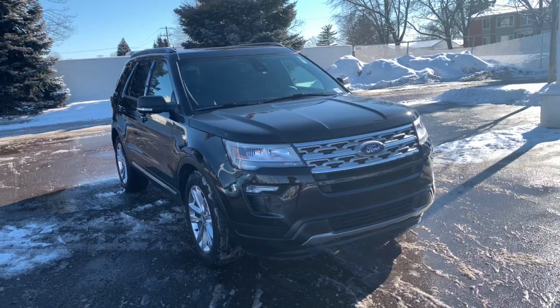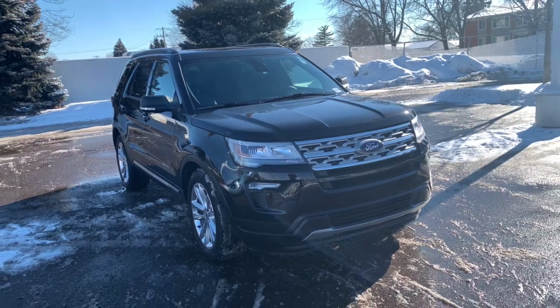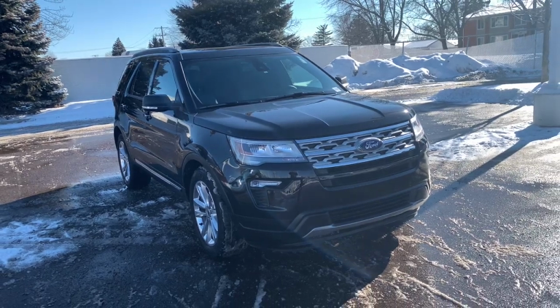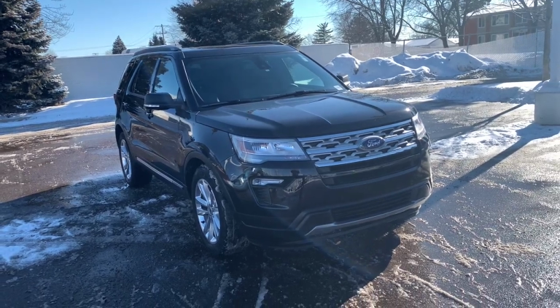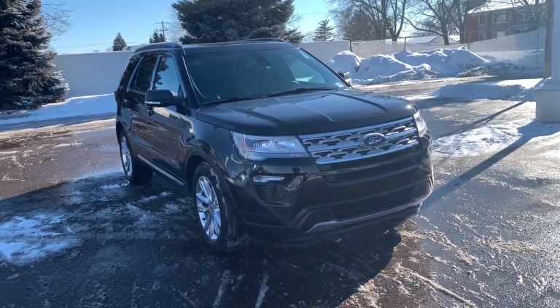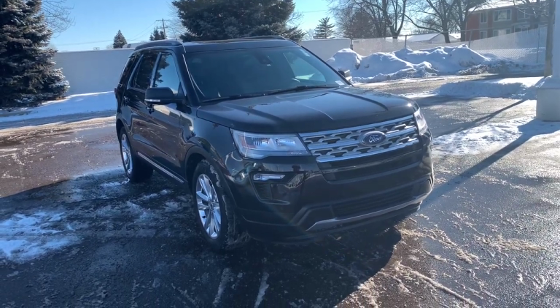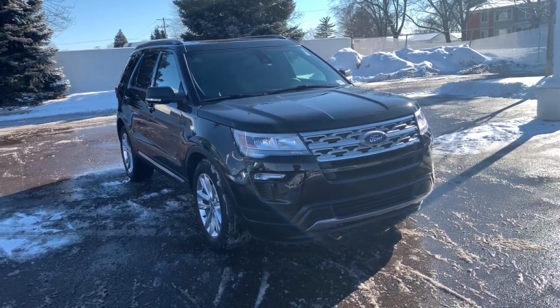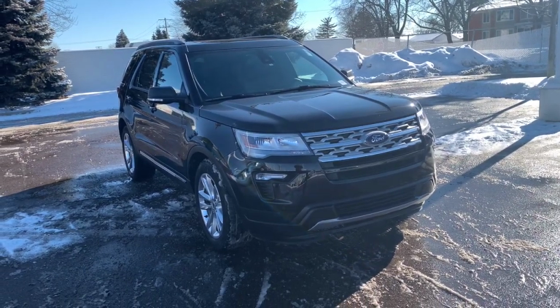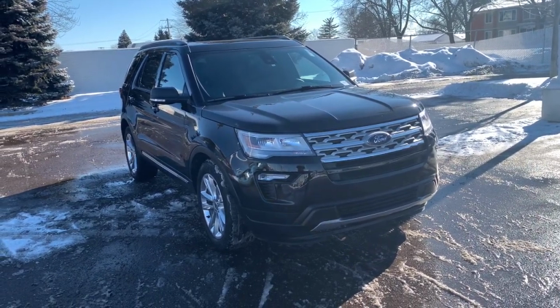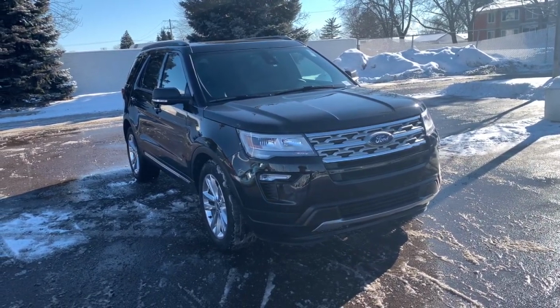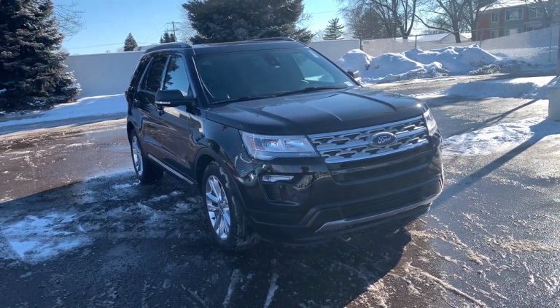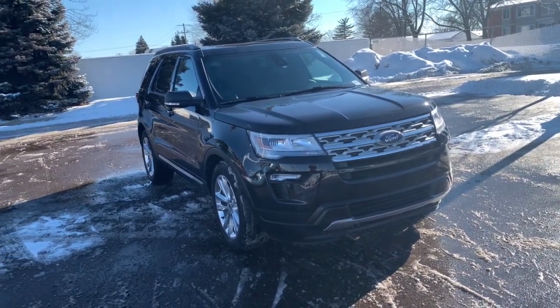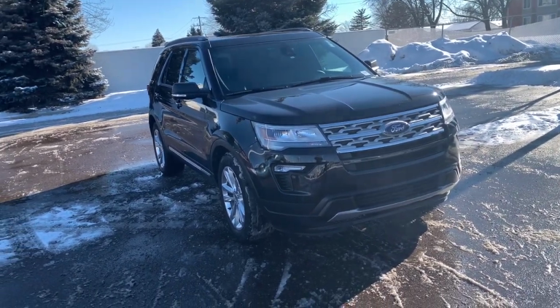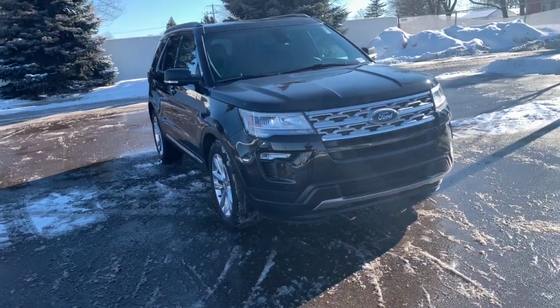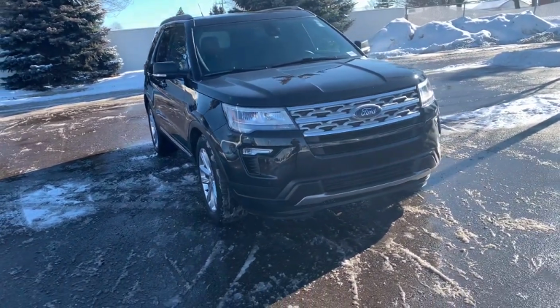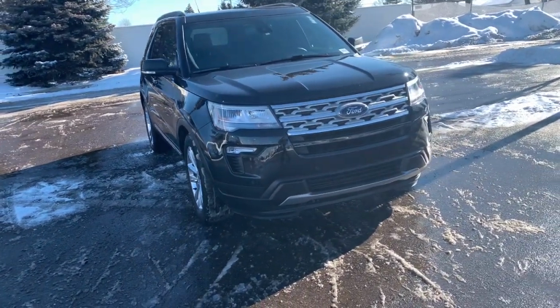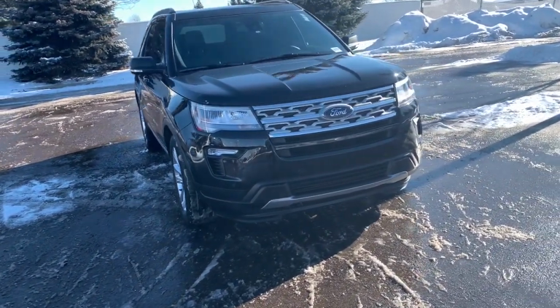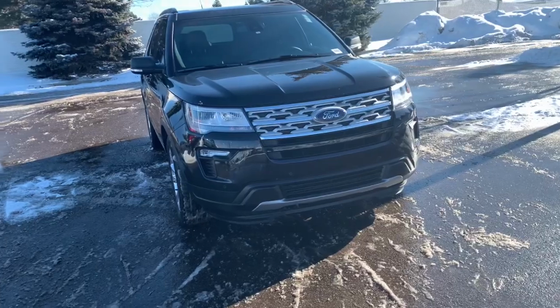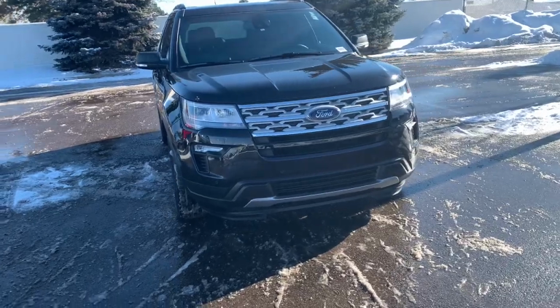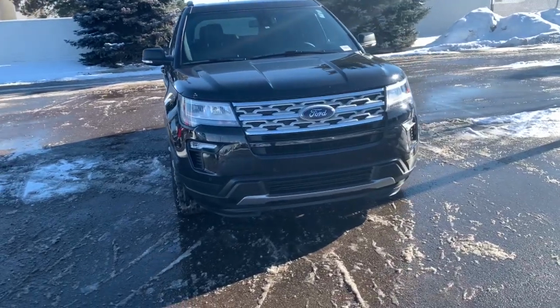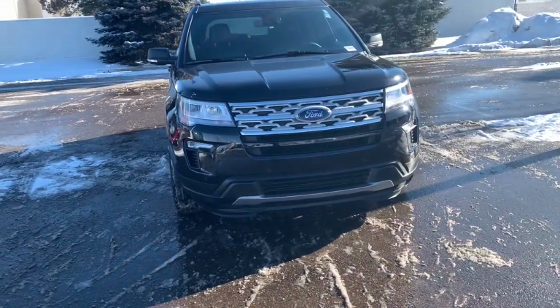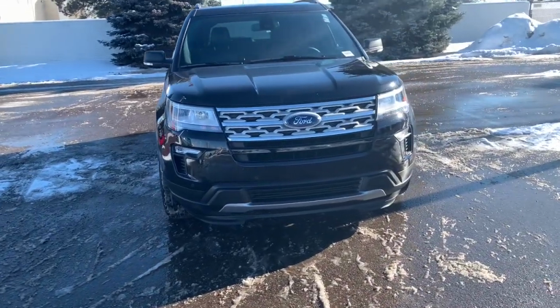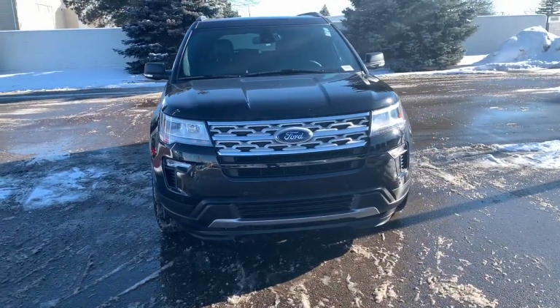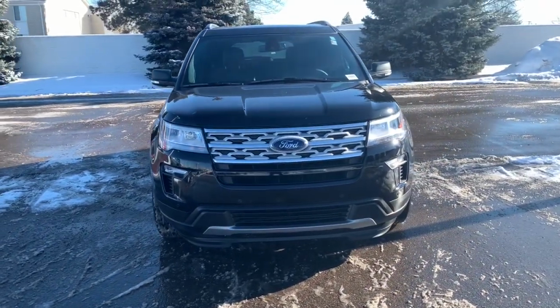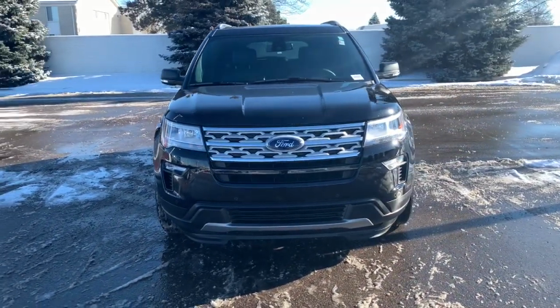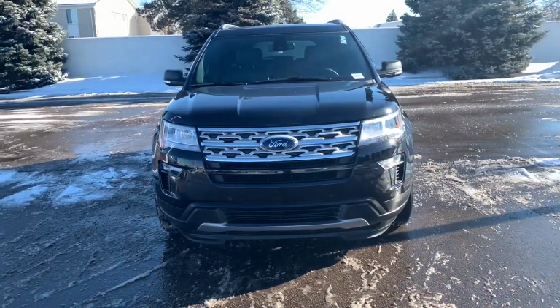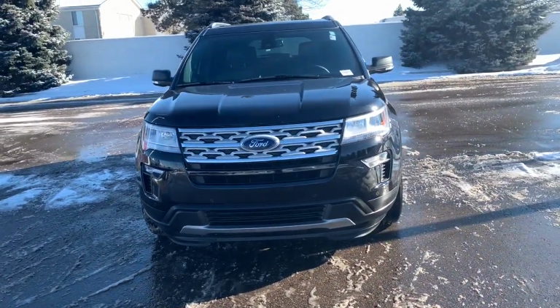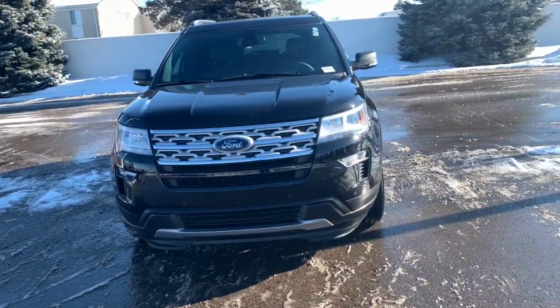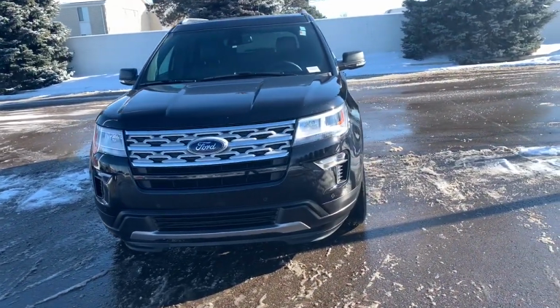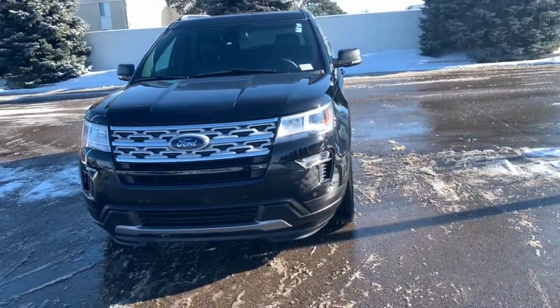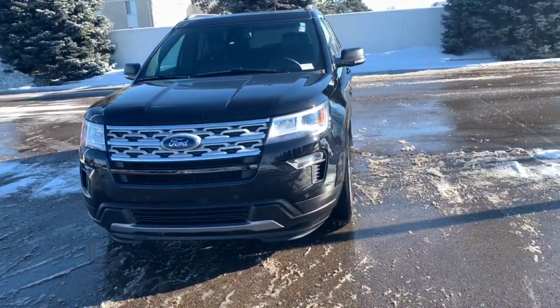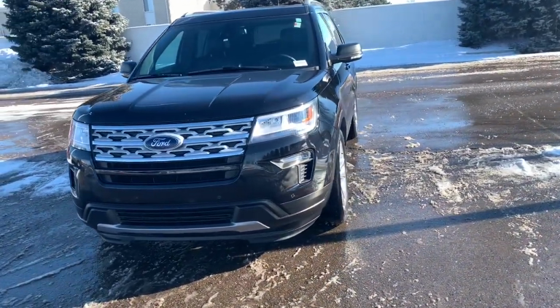You will love the features of this 2019 Ford Explorer. This vehicle still has fewer than 35,000 miles on the clock, so it won't last long.